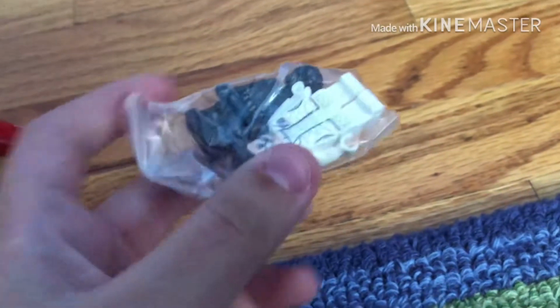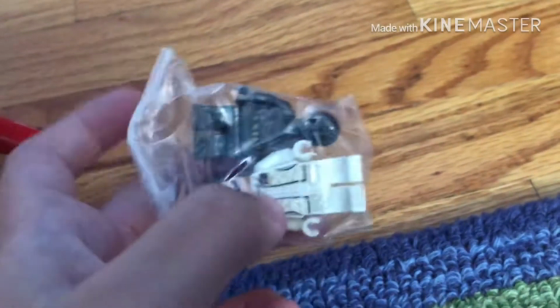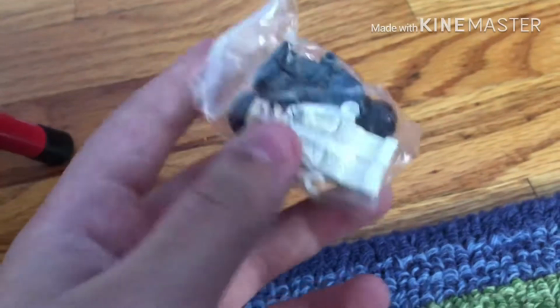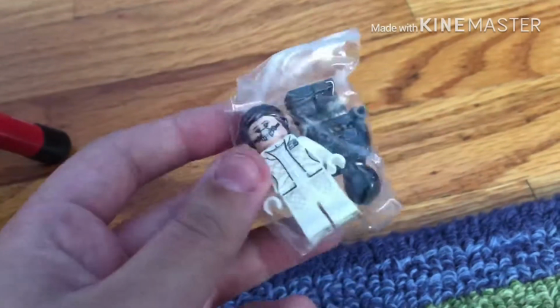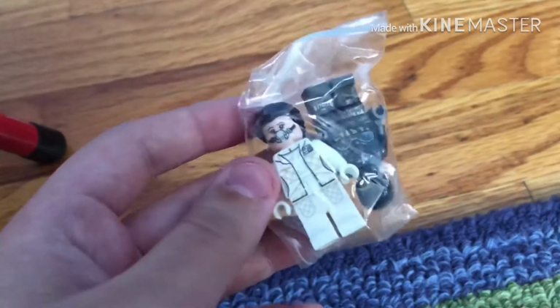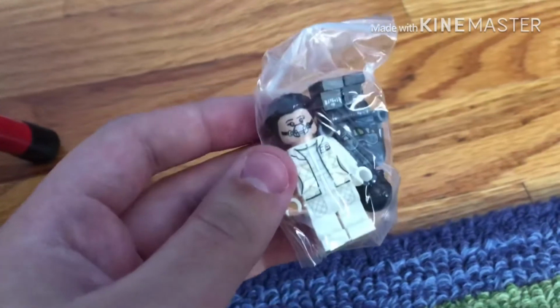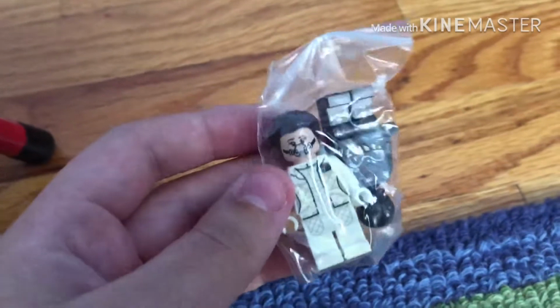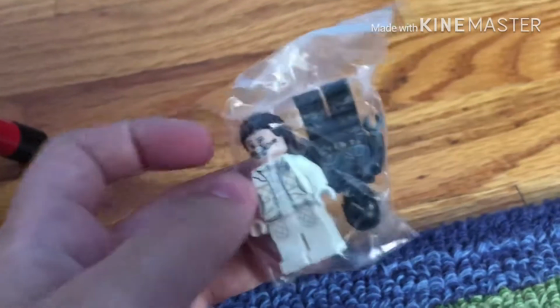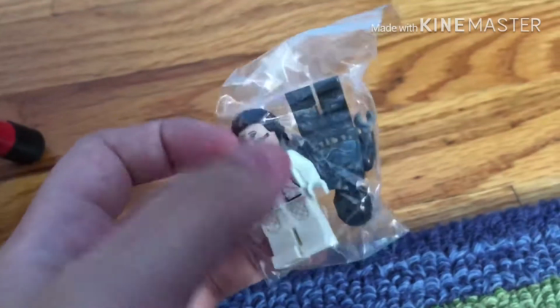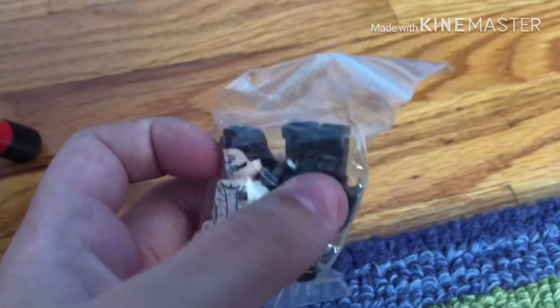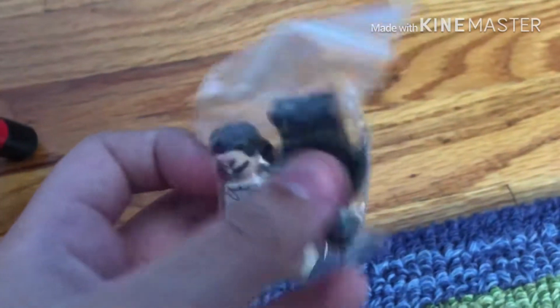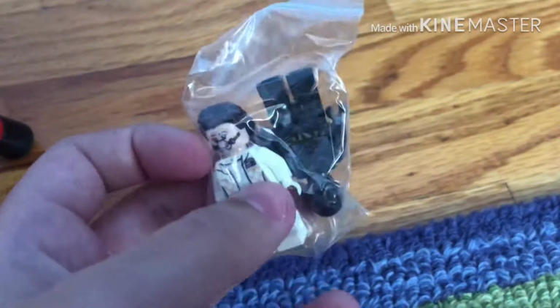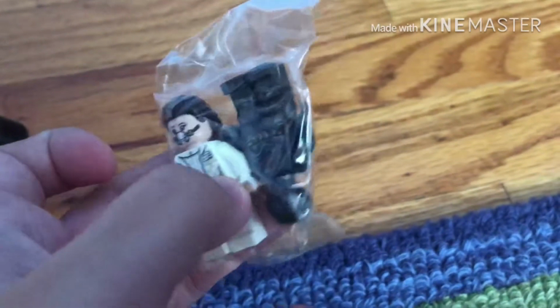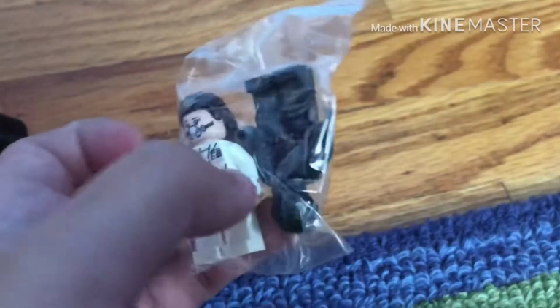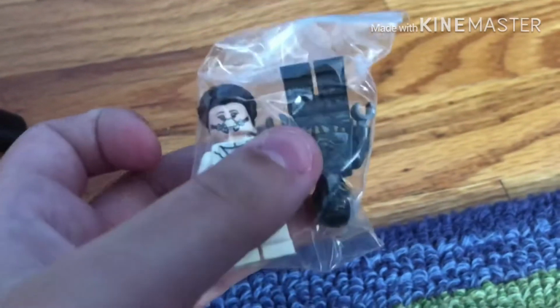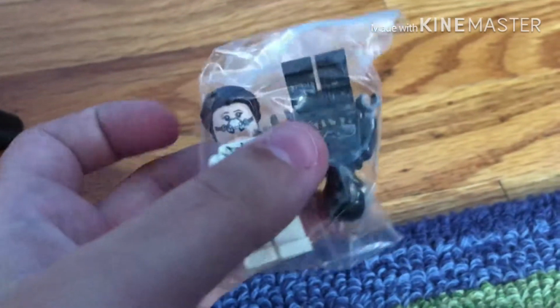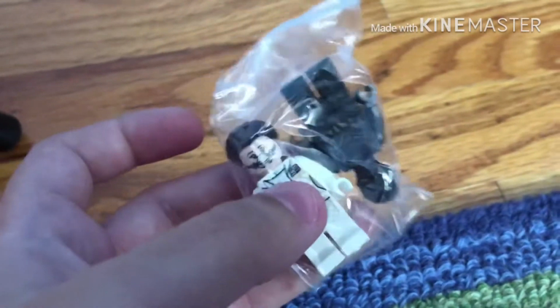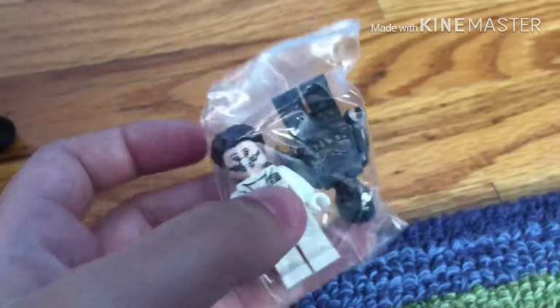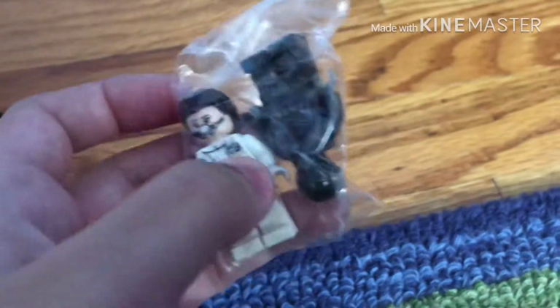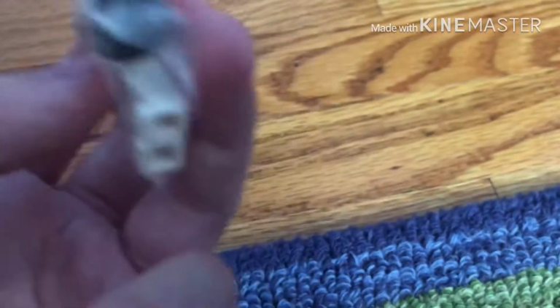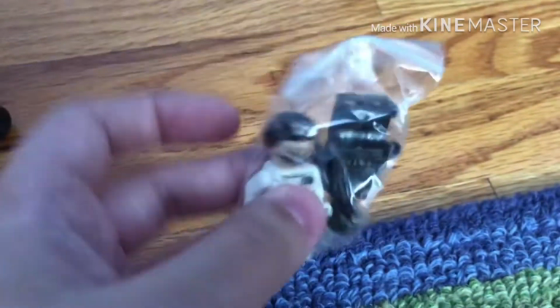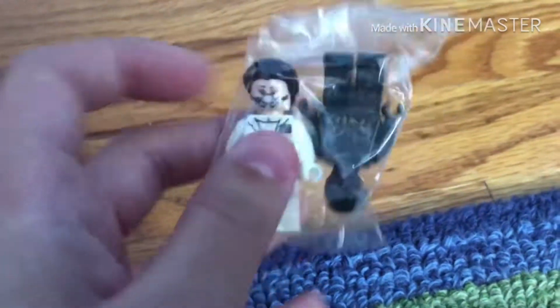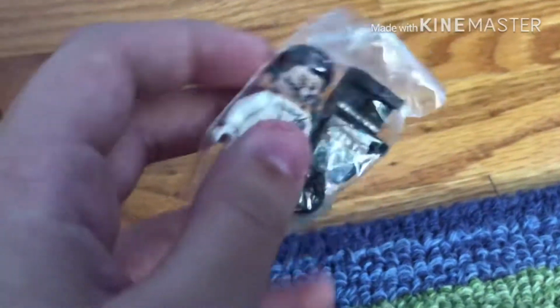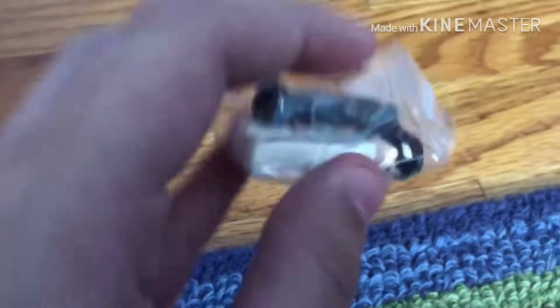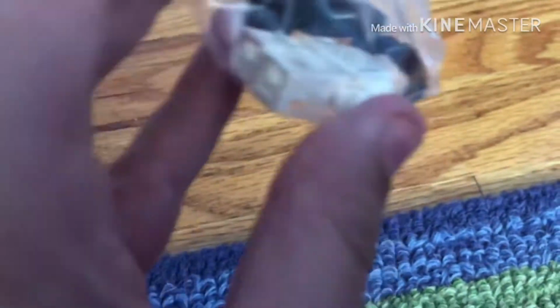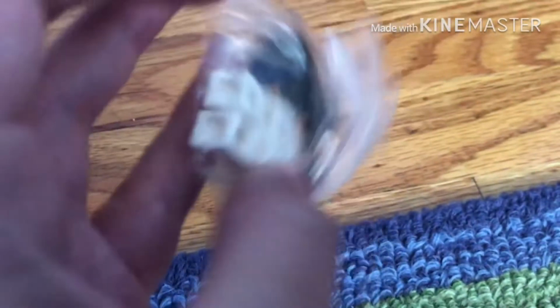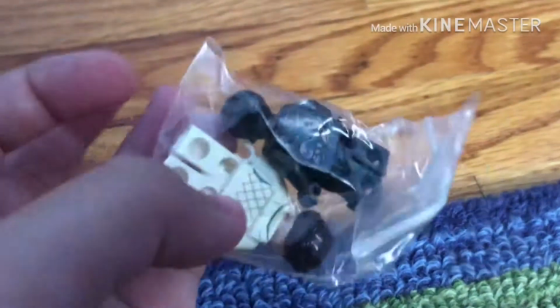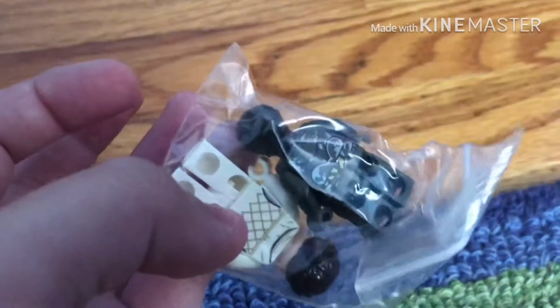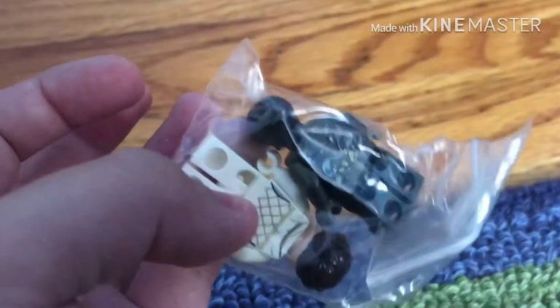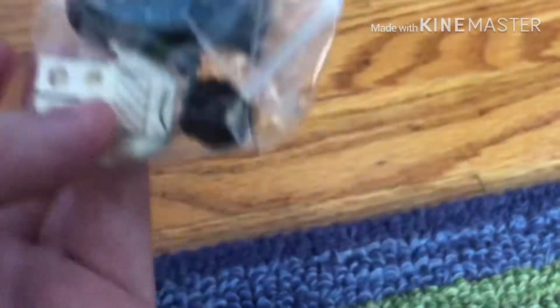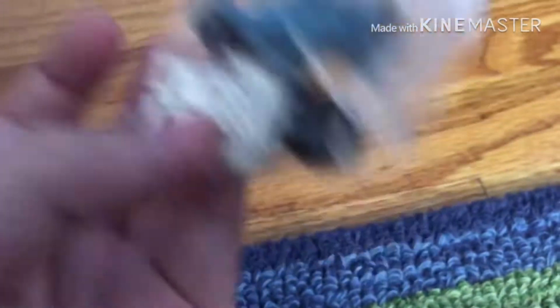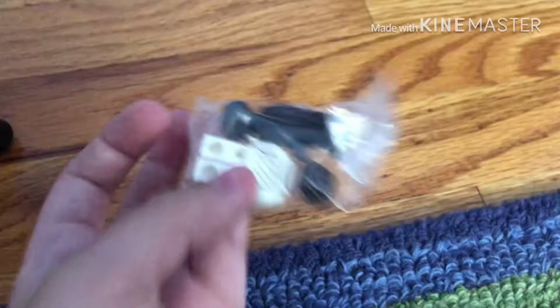I'm not getting that Millennium Falcon, but we also got the R8 protocol droid, which is very nice — gunmetal color. You can use that for army building or whatever. They're very nice figures.